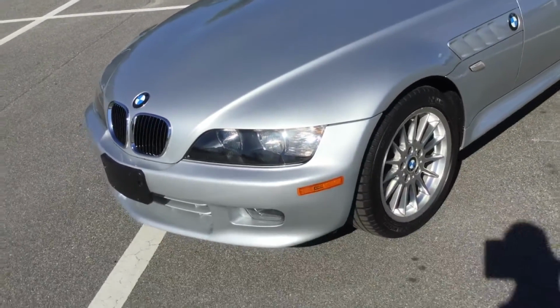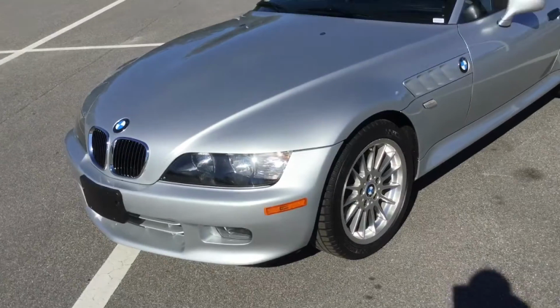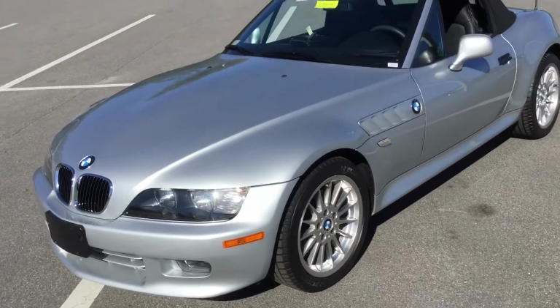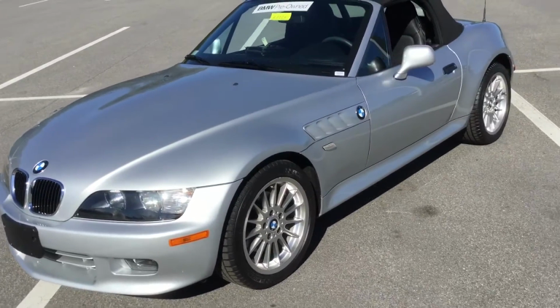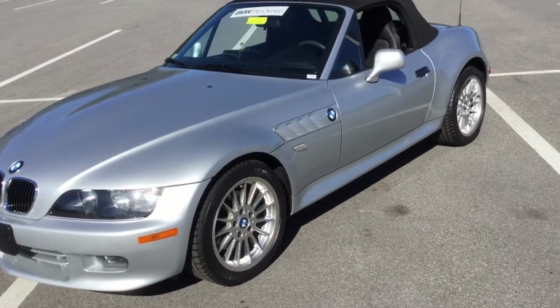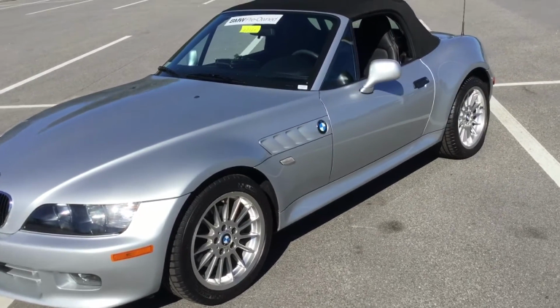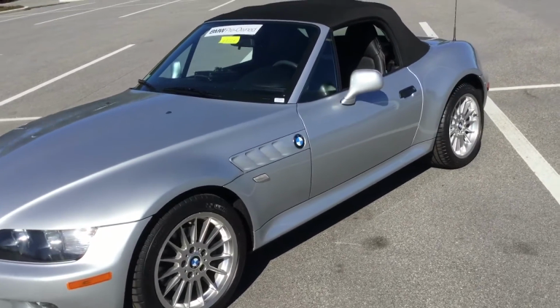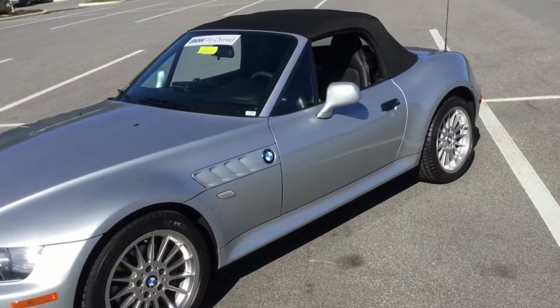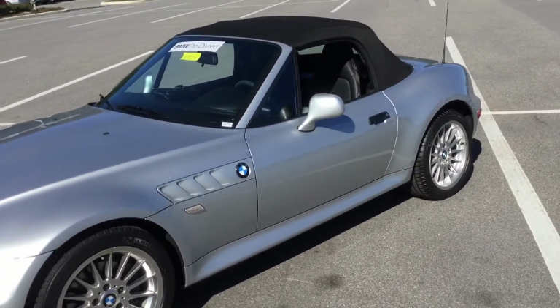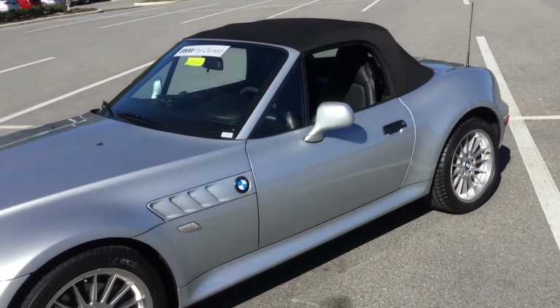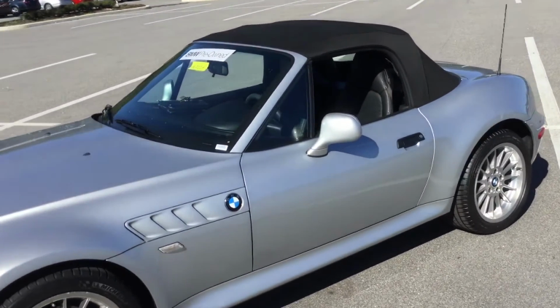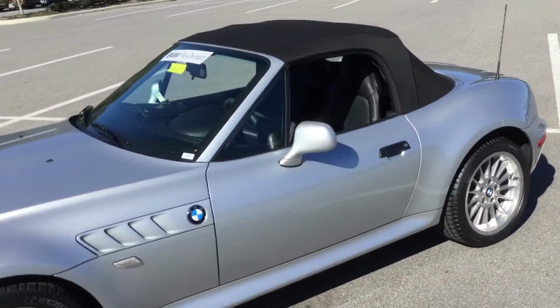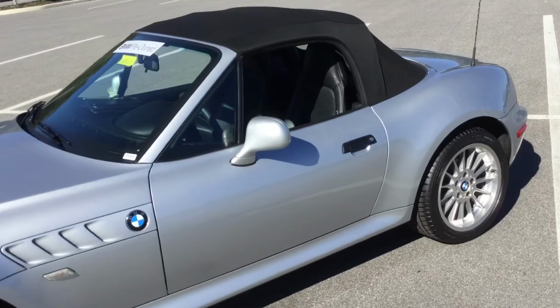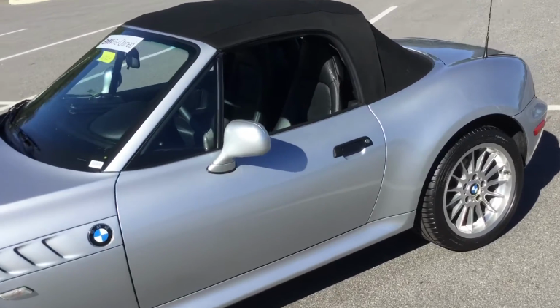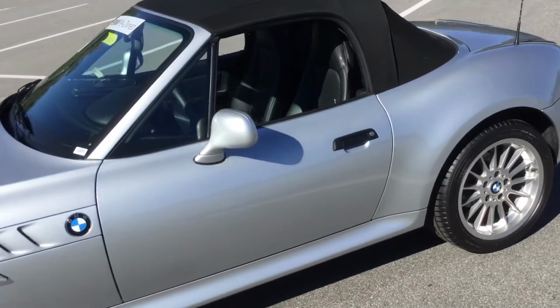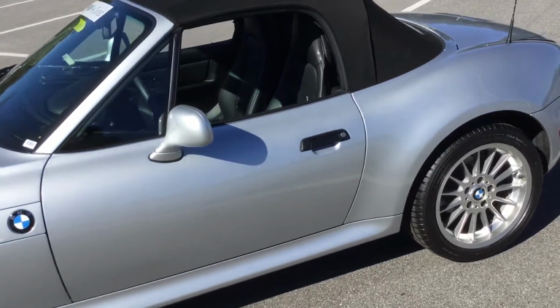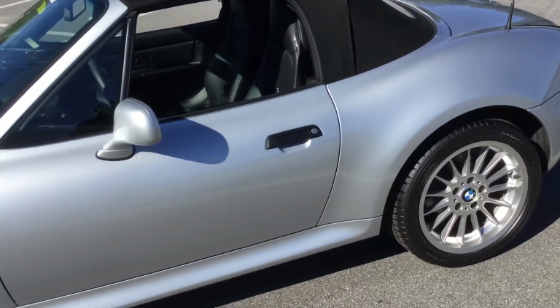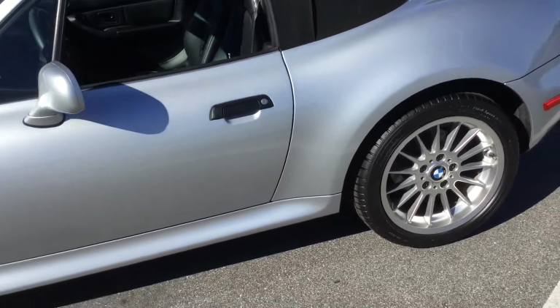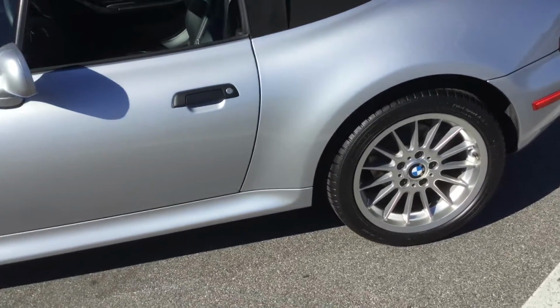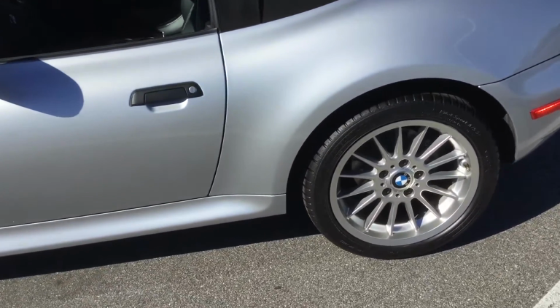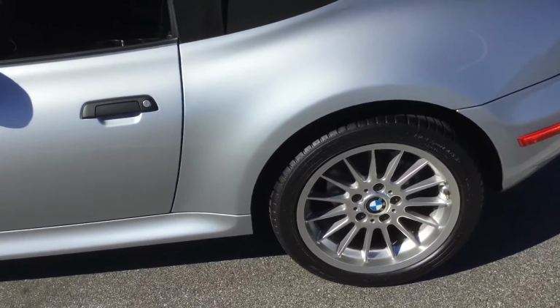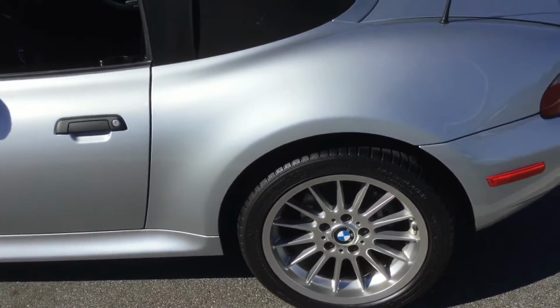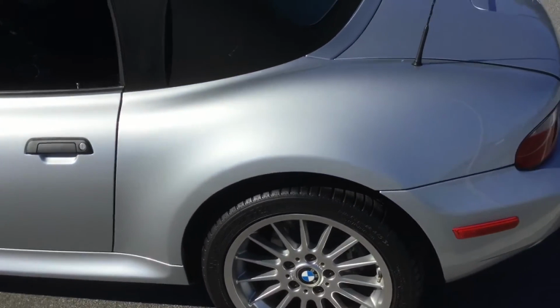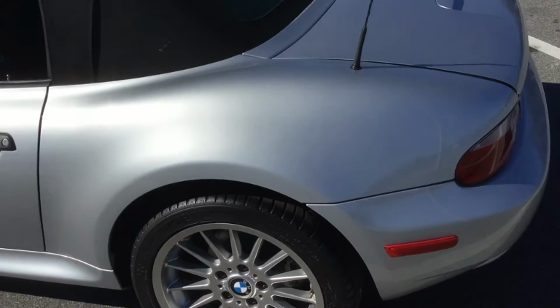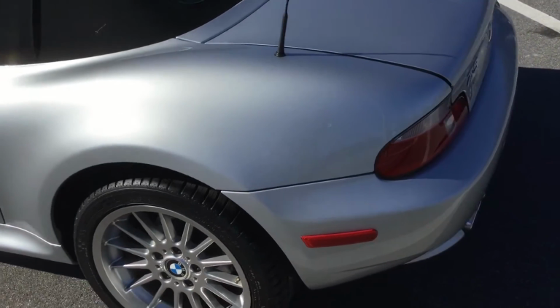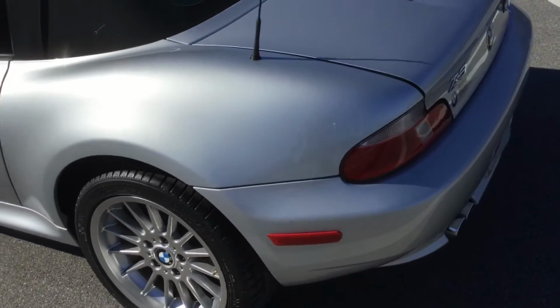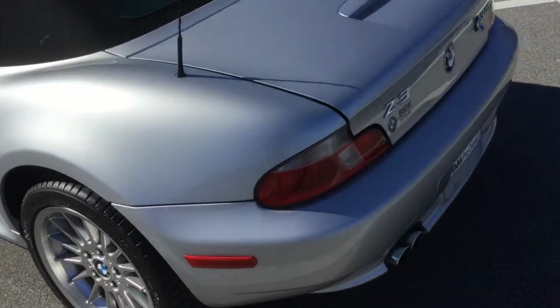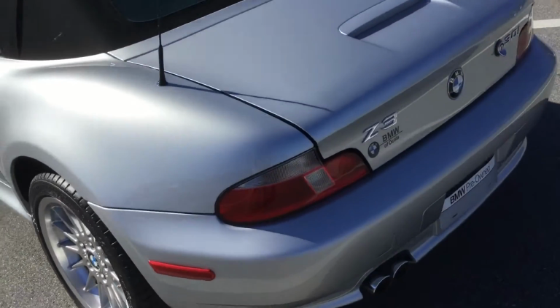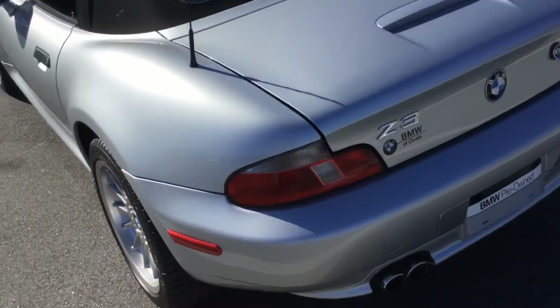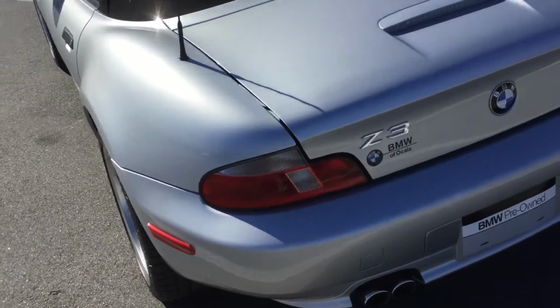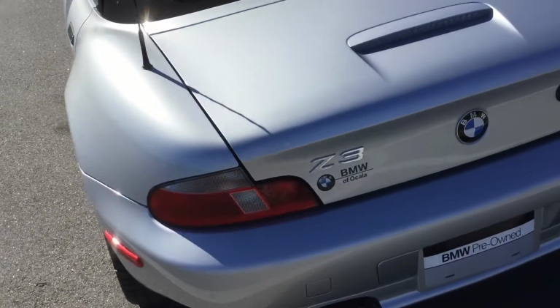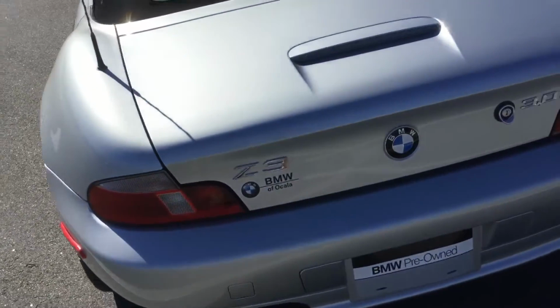Also an automatic transmission, as well as a soft top. Gorgeous alloy wheels and Z3 badging in the back.